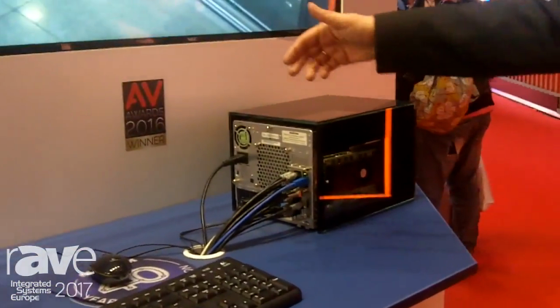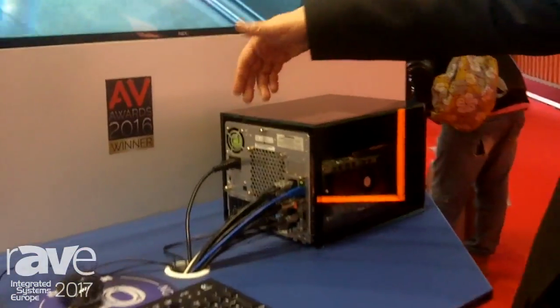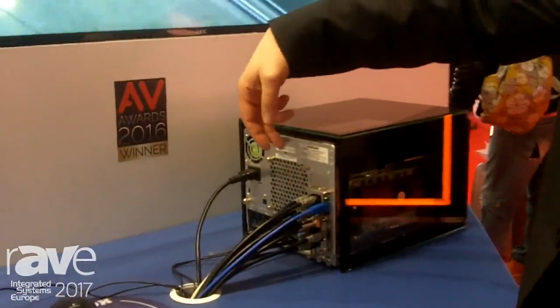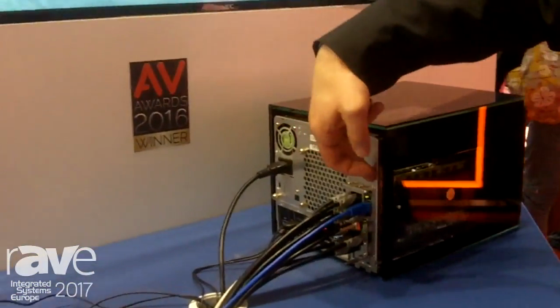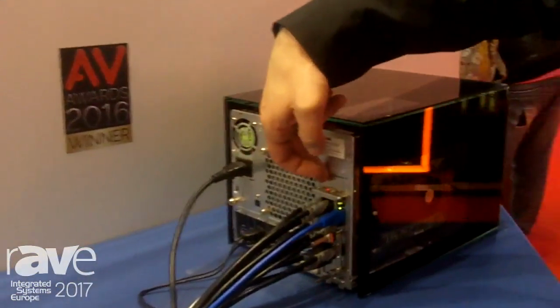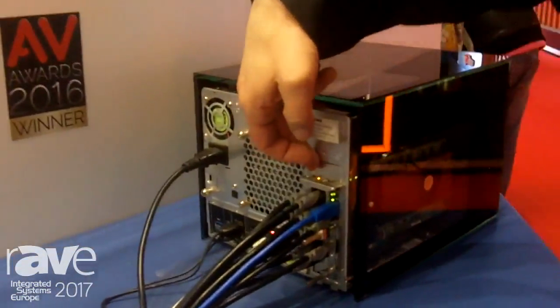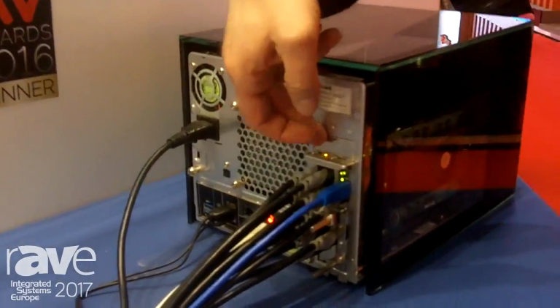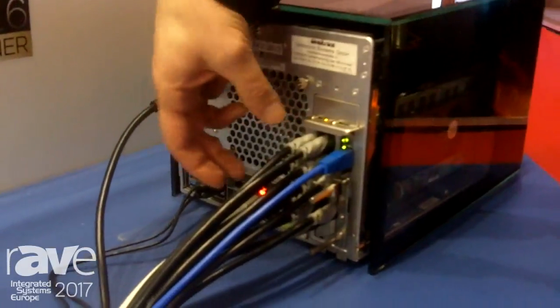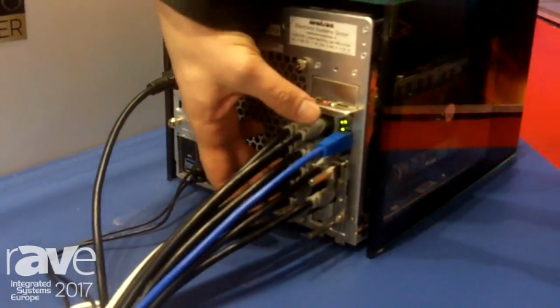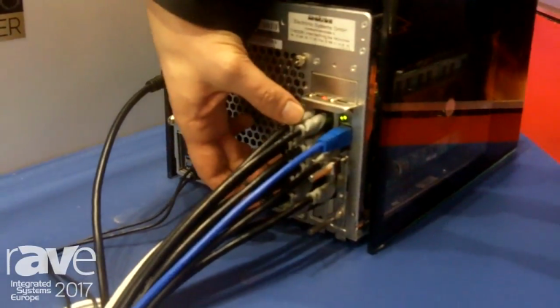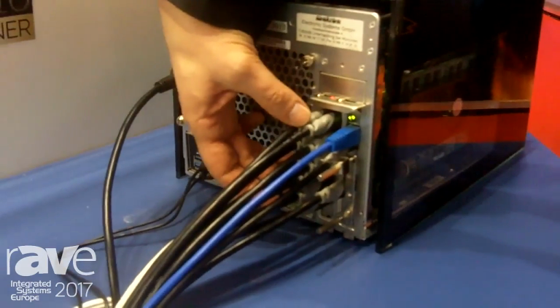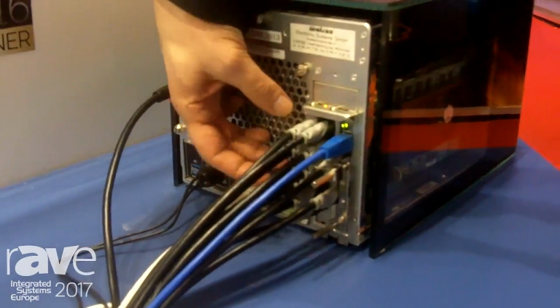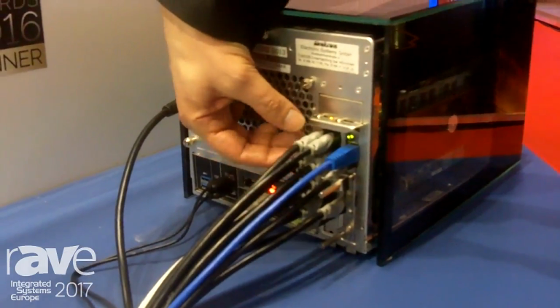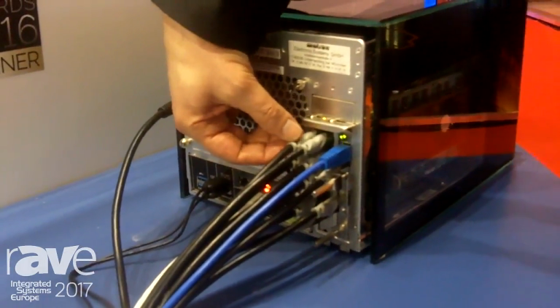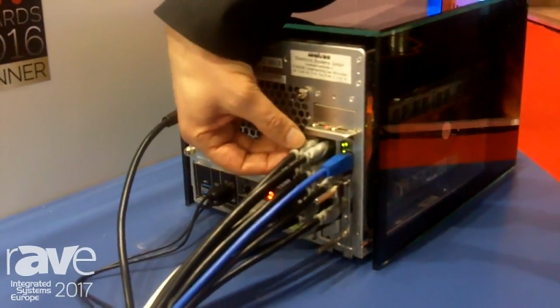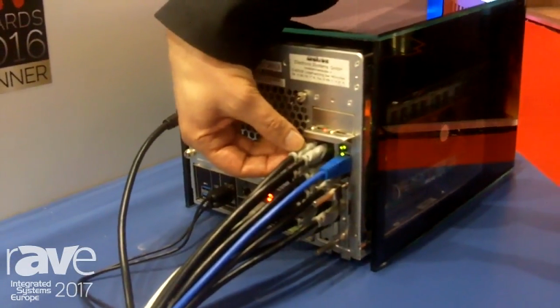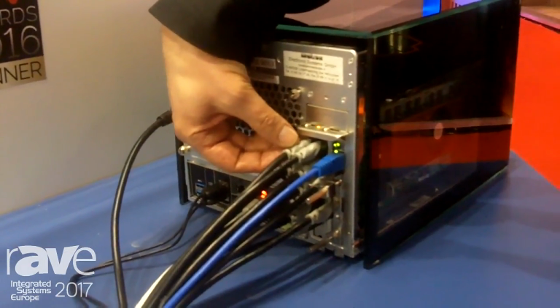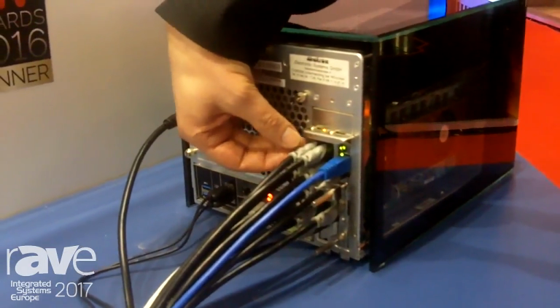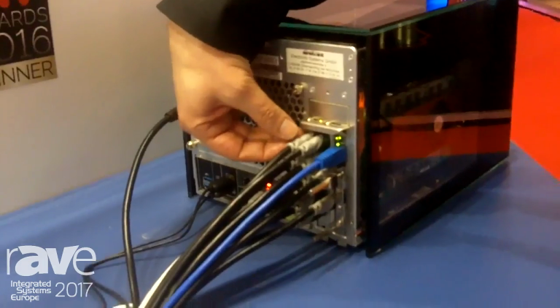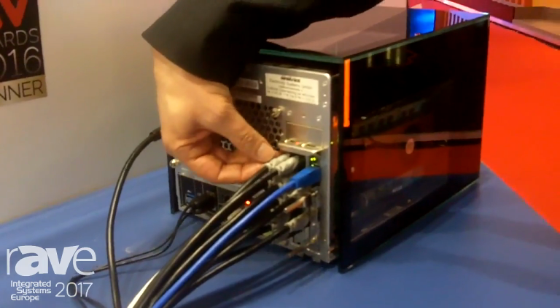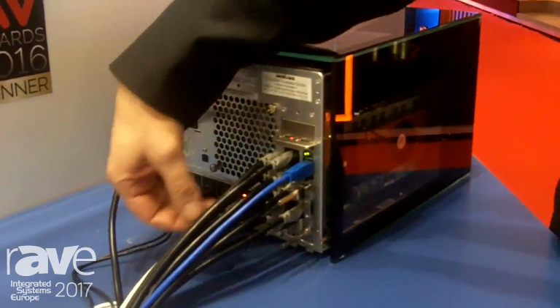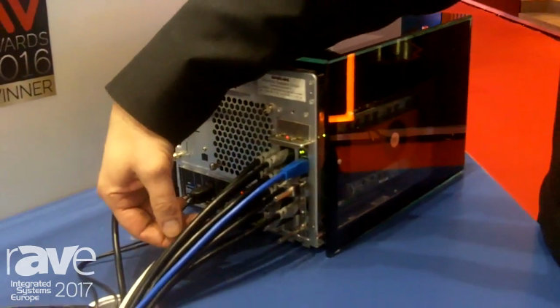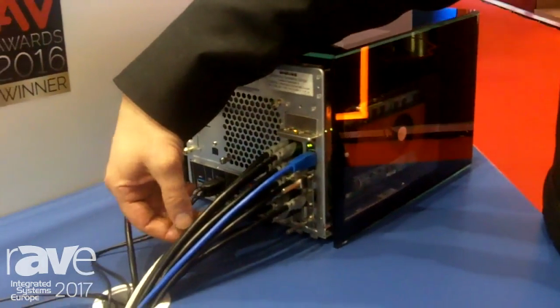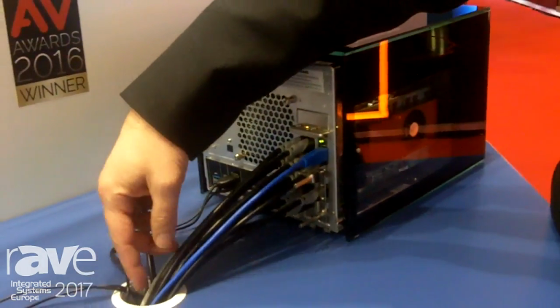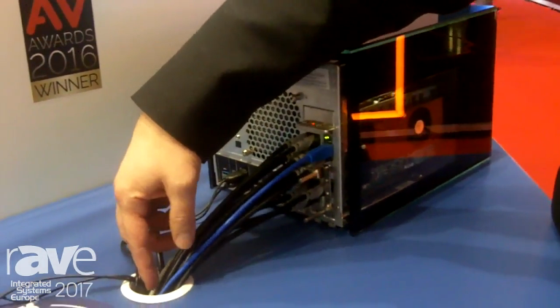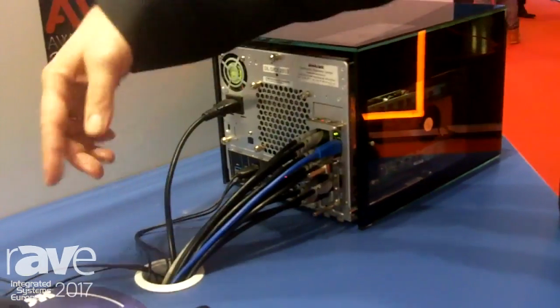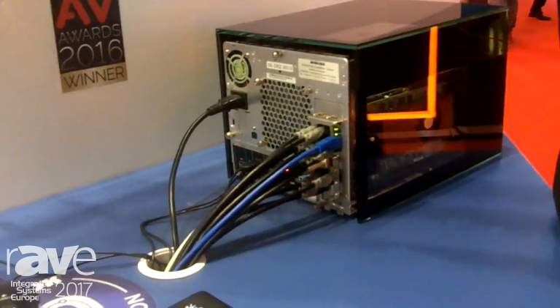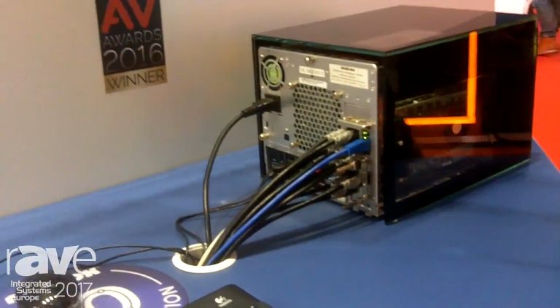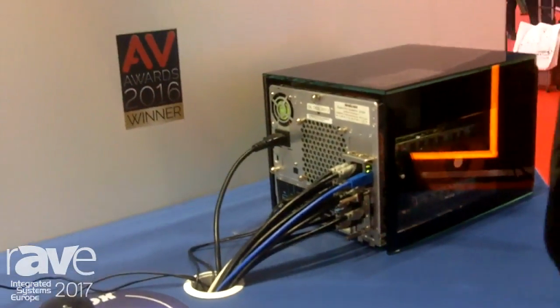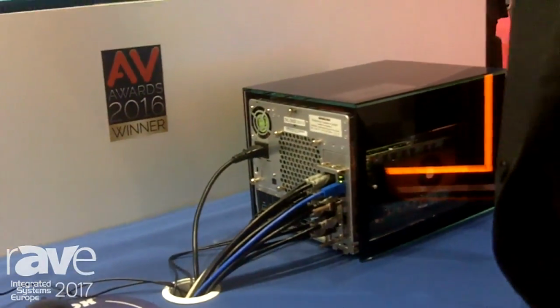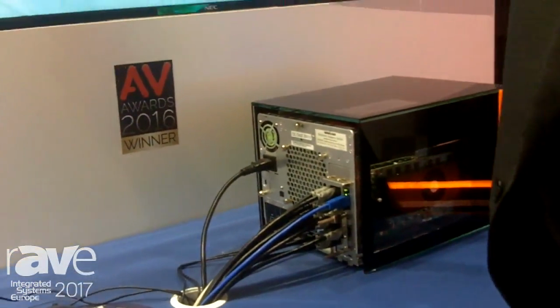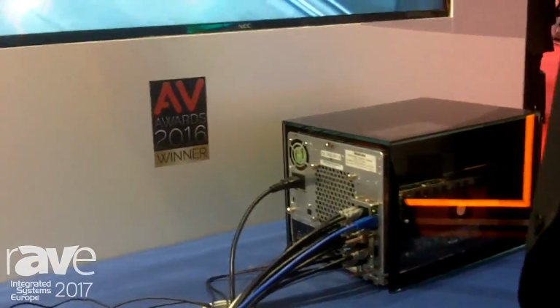As you can see here, the right card of those two is the 9-output card. You see a mini DisplayPort connected per output, with a cable going in. The cabling to the displays, of course, is behind the wall.